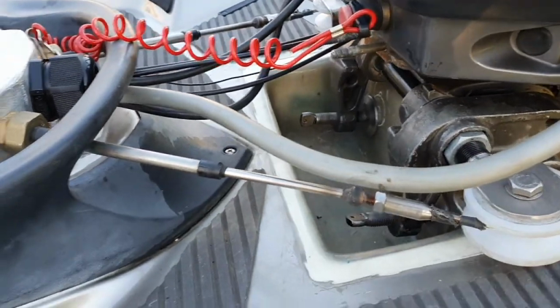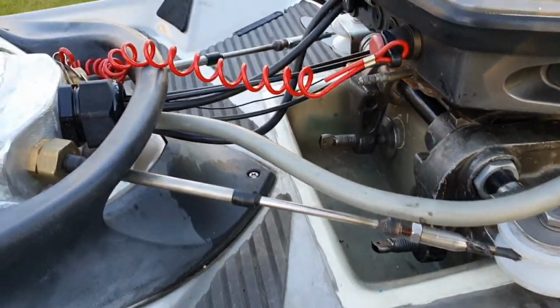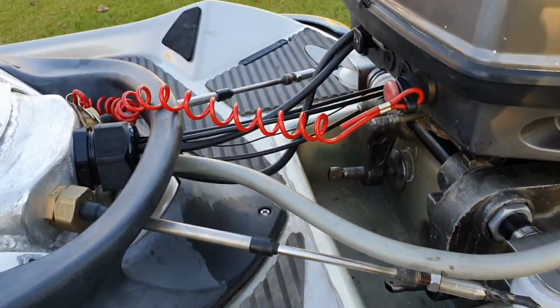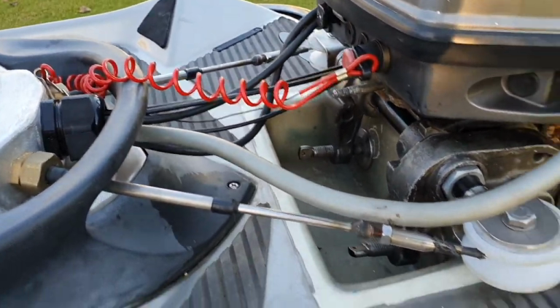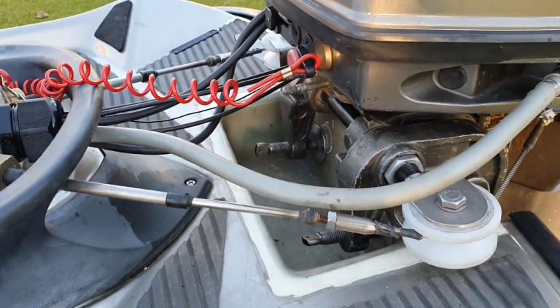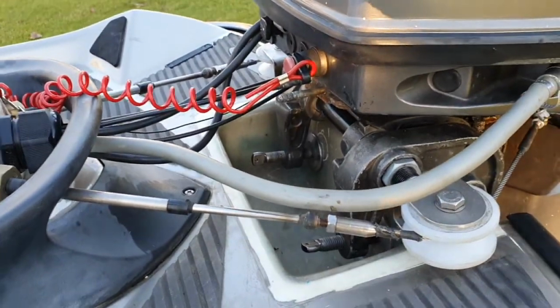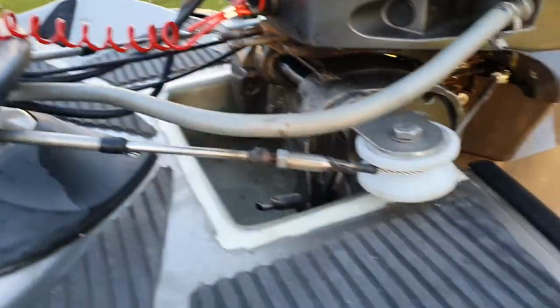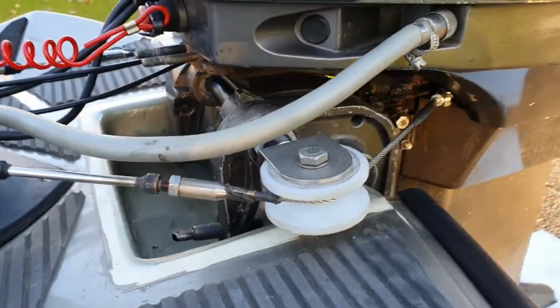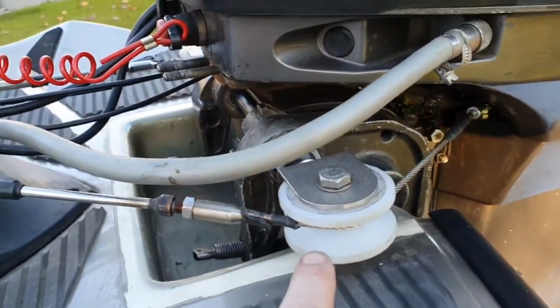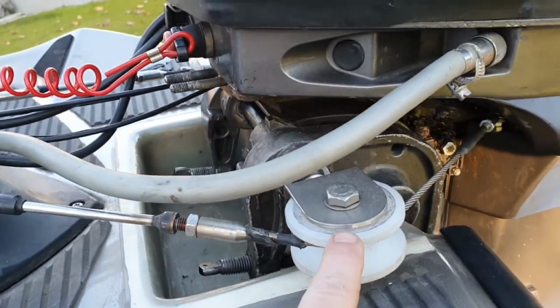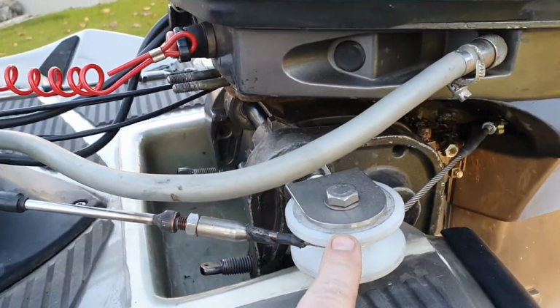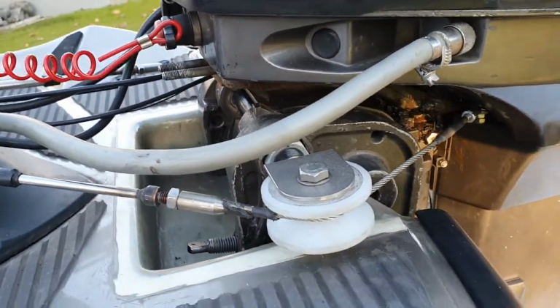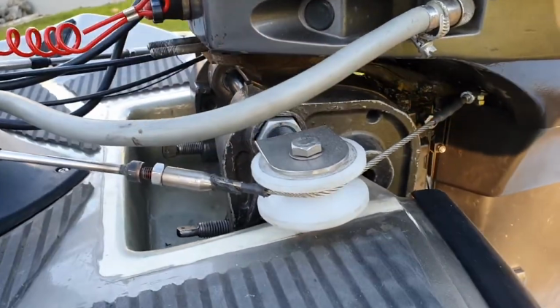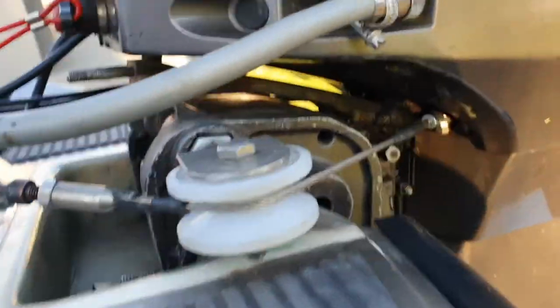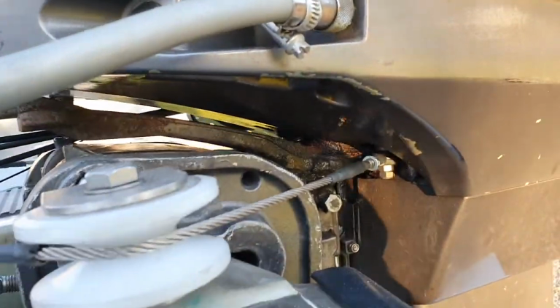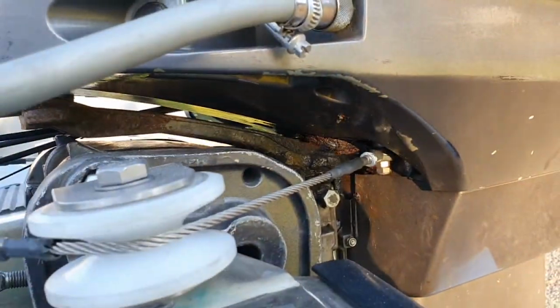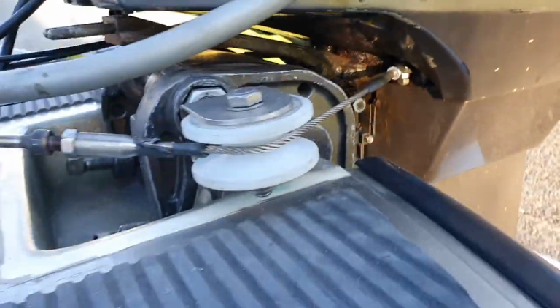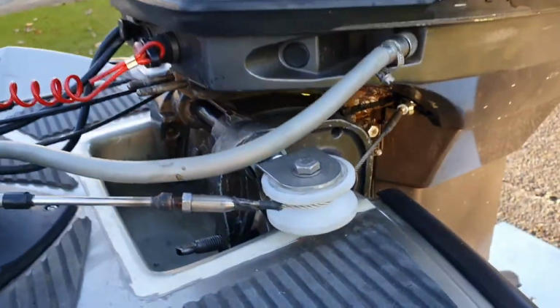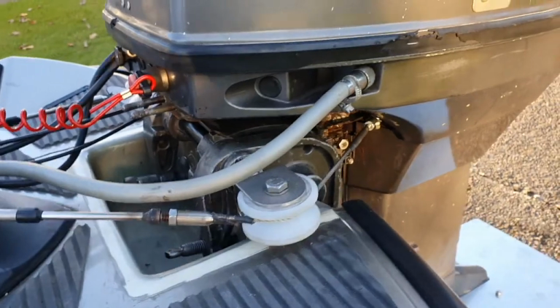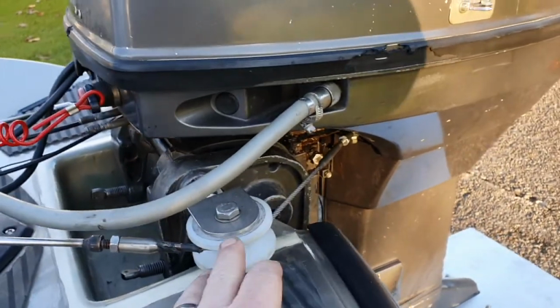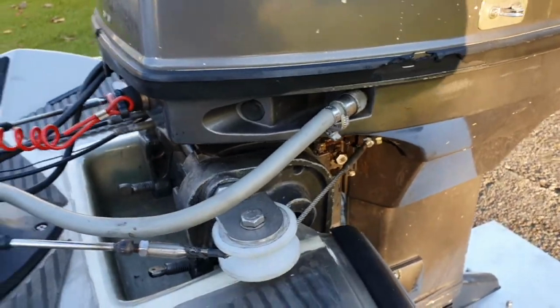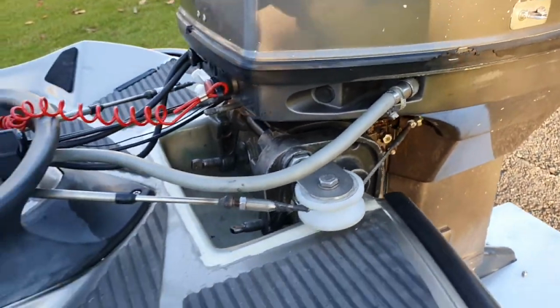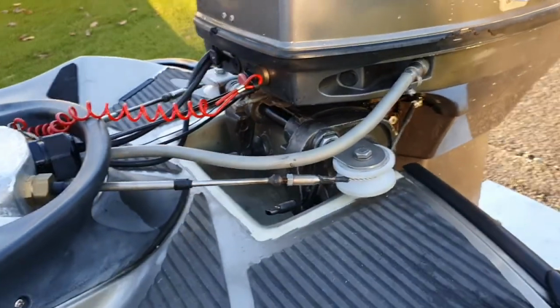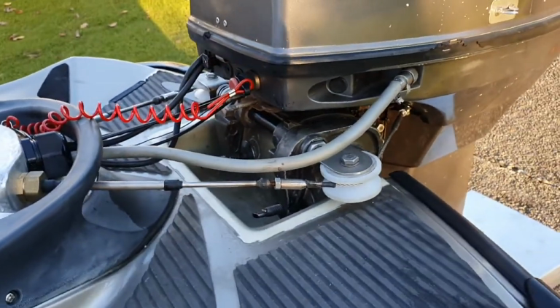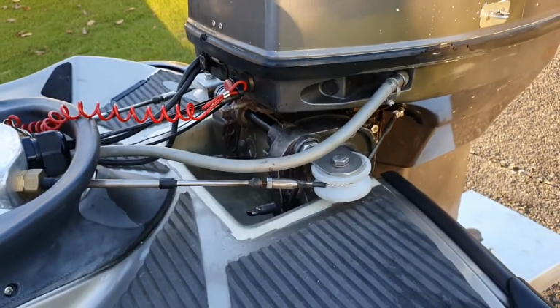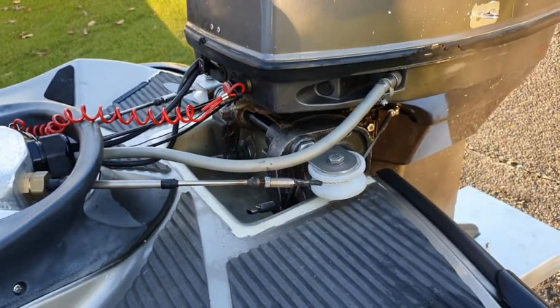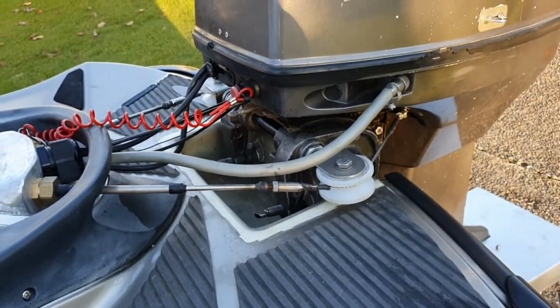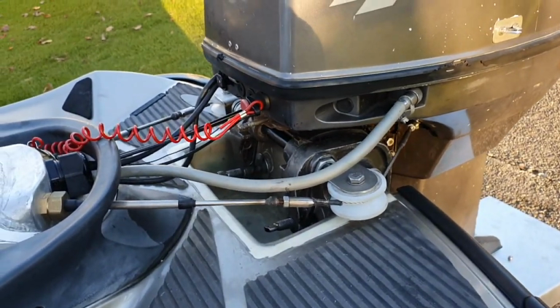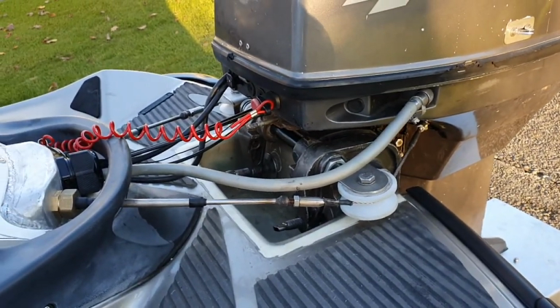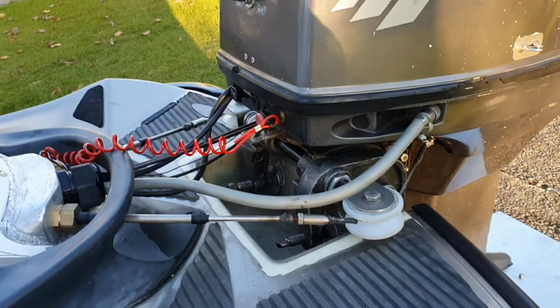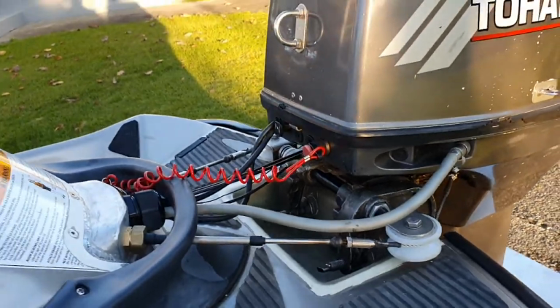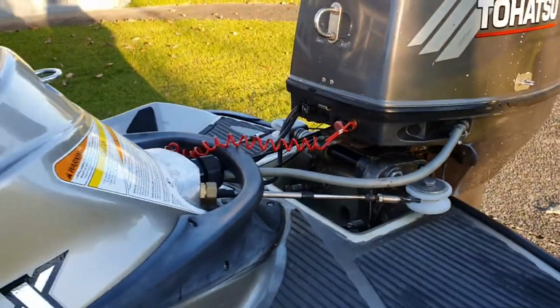It runs a pull-pull system down through these pivot pulleys. As you lift and lower the motor, they're attached to each side of the motor — that's the critical part. Because if you don't have that on the axis, the steering tightens and loosens on you as you're lifting.